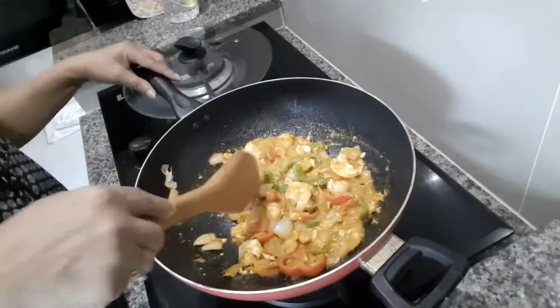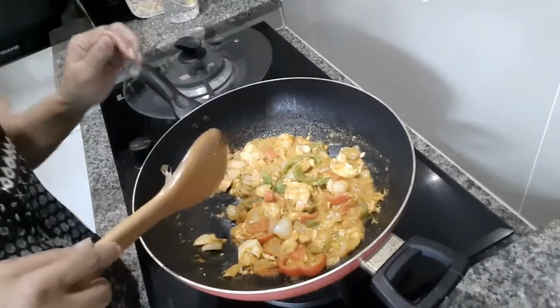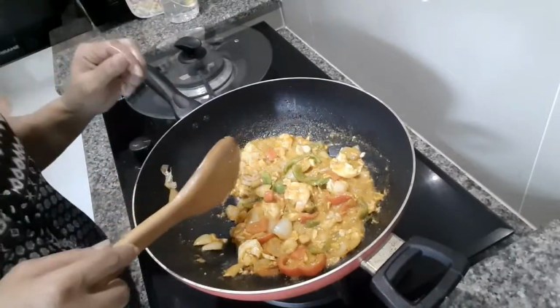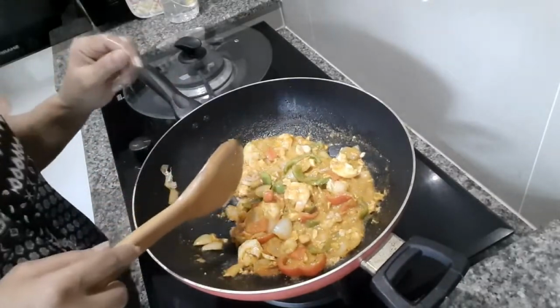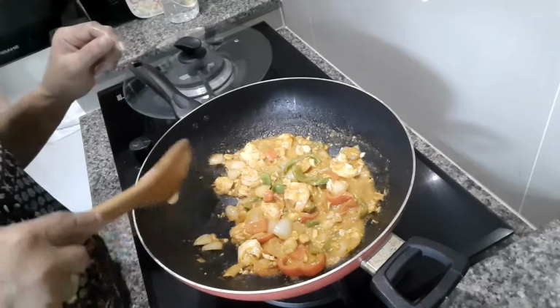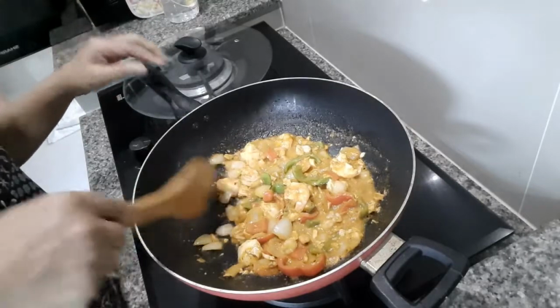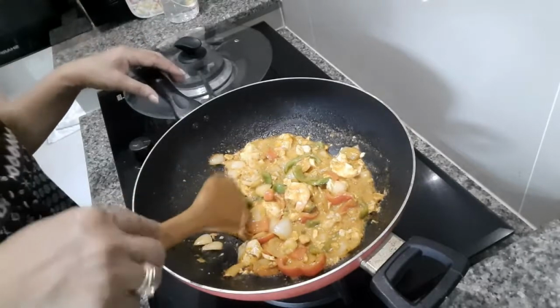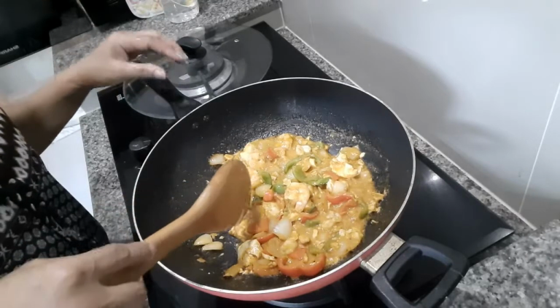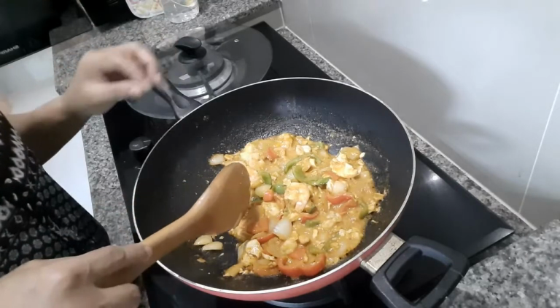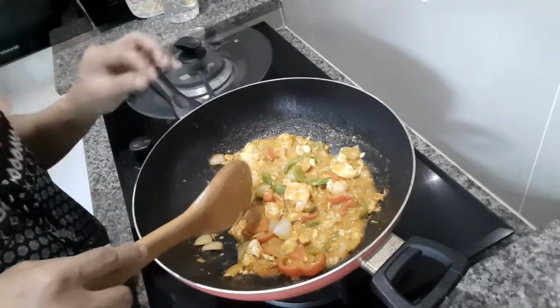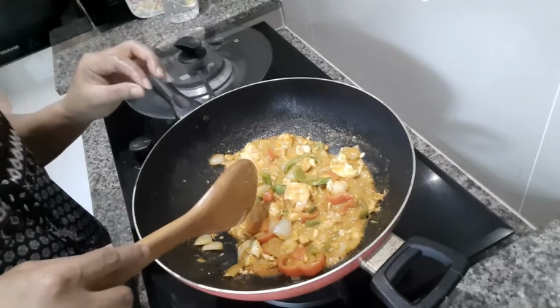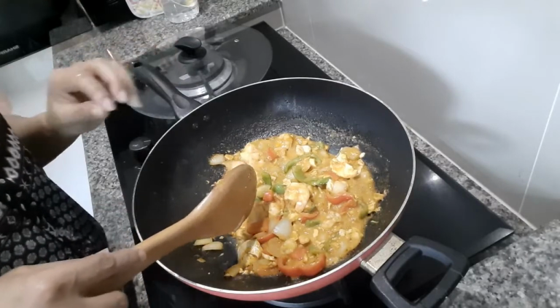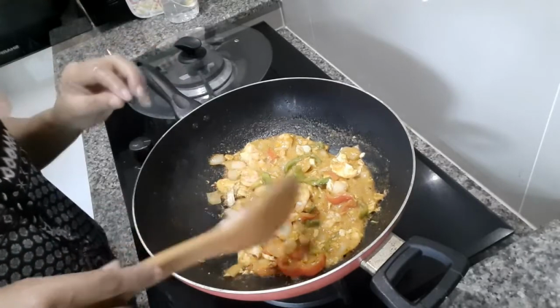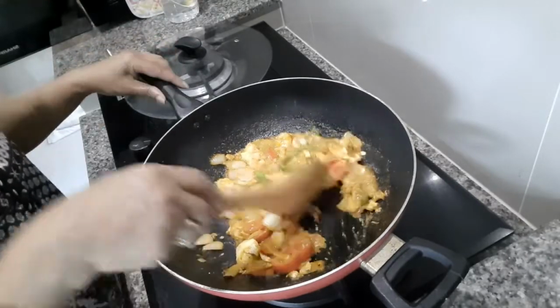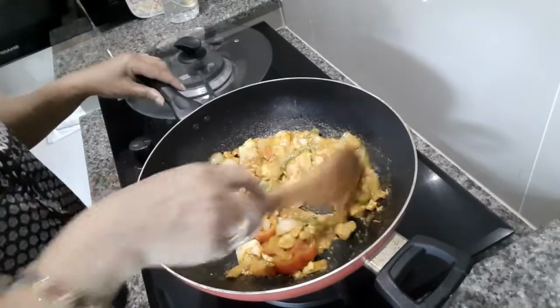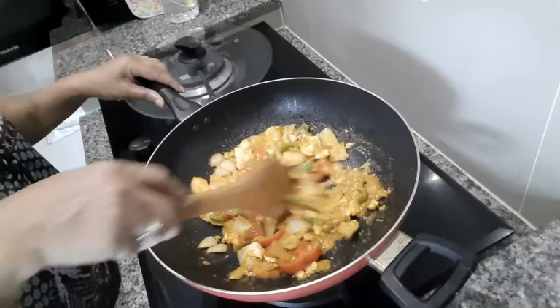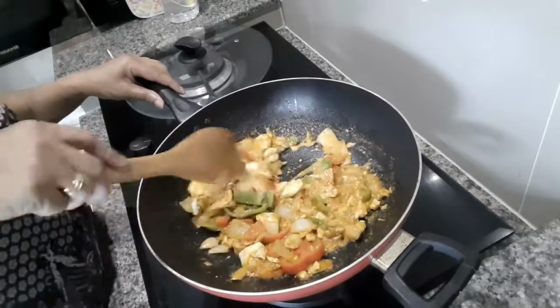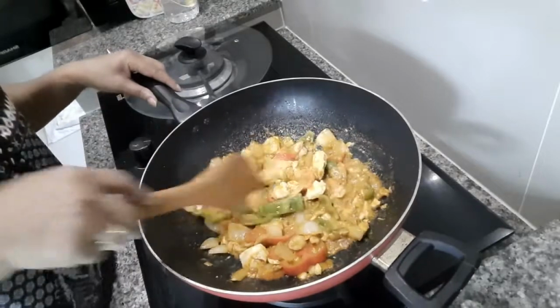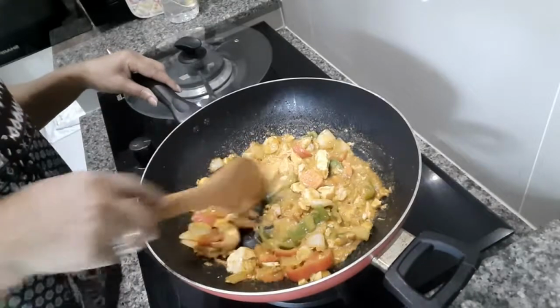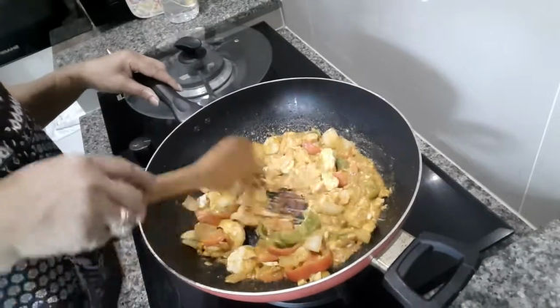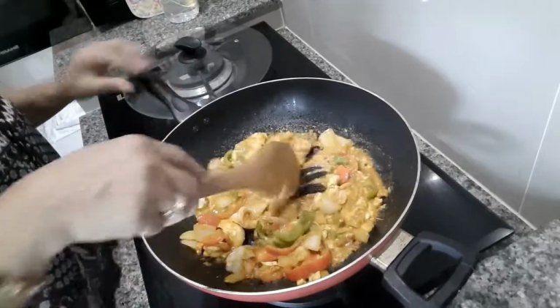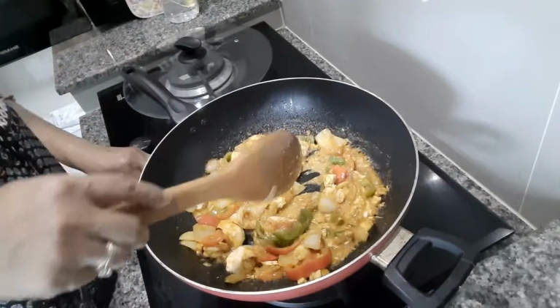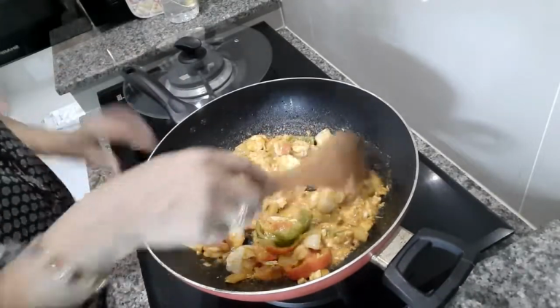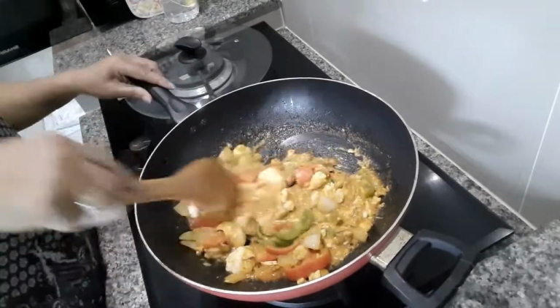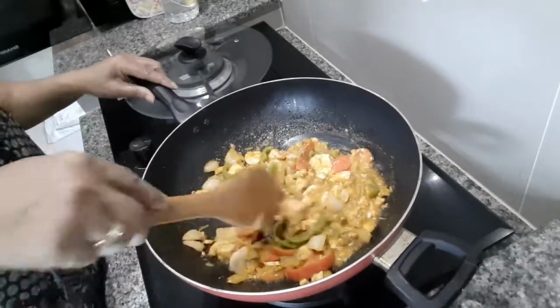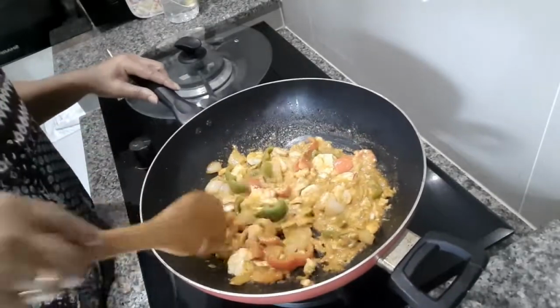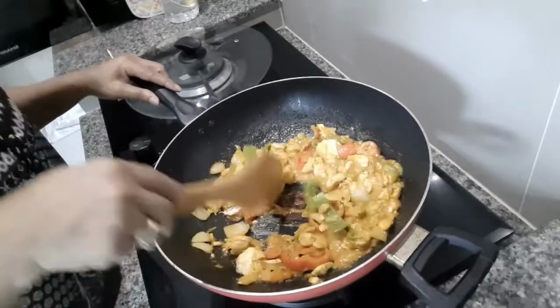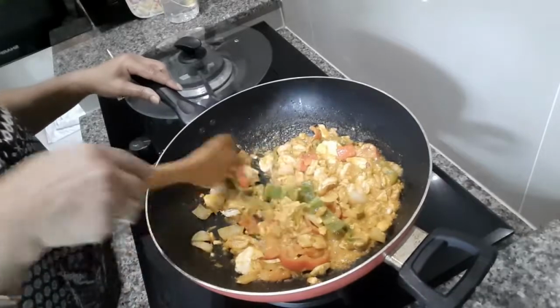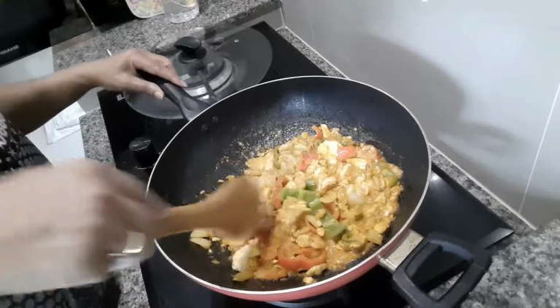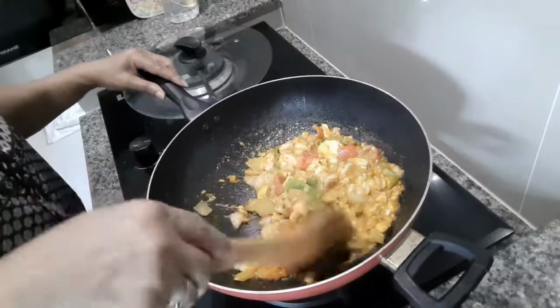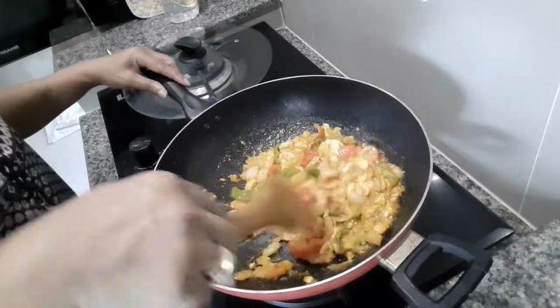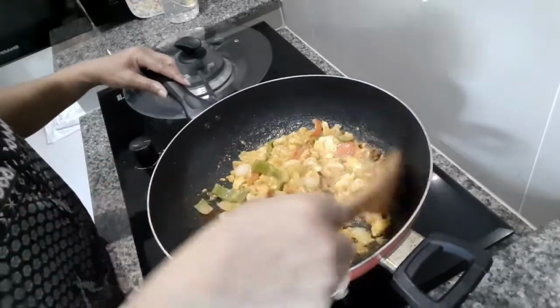The reason I overcook is because my sister cannot chew the onion and the pepper, that's why I overcook a little bit. Now it's done, guys. See how easy it was?